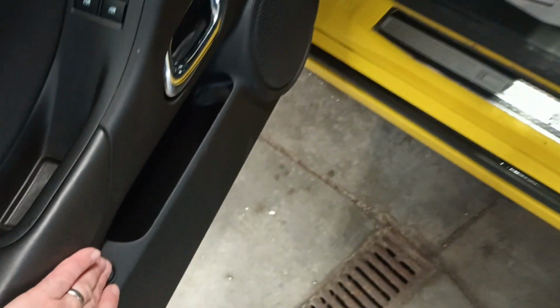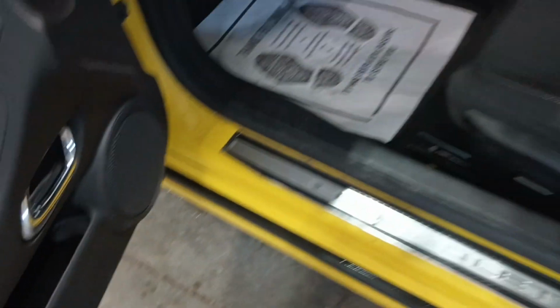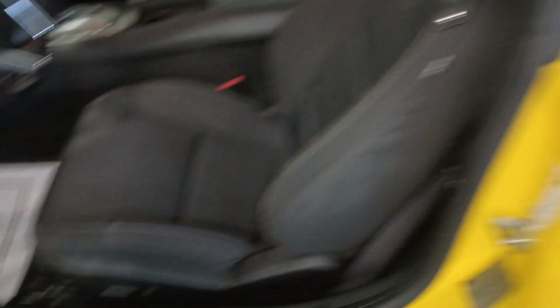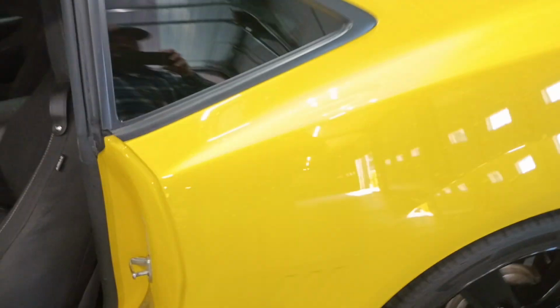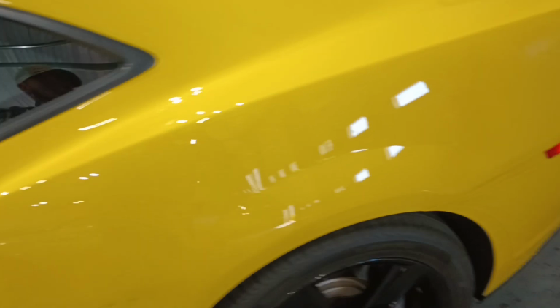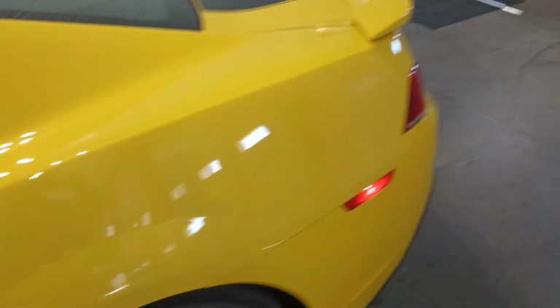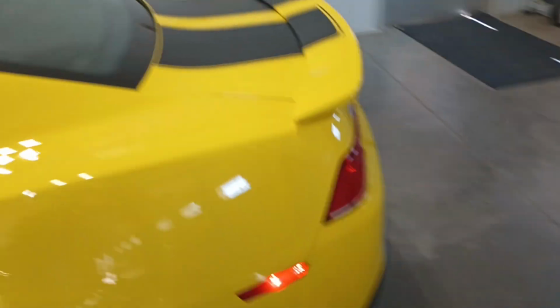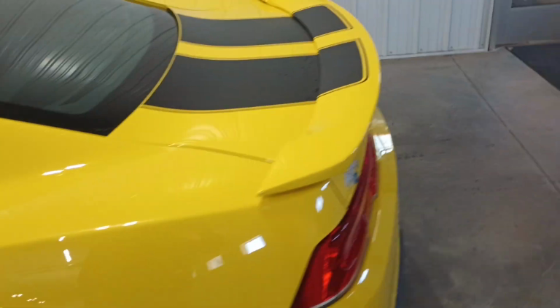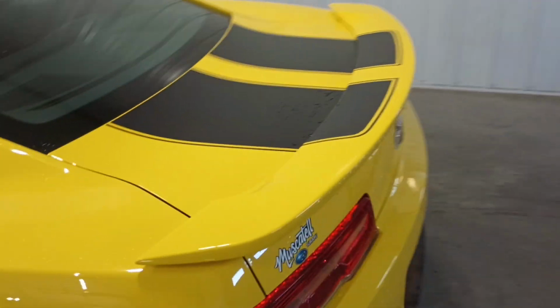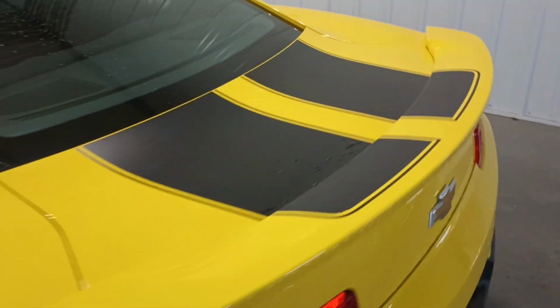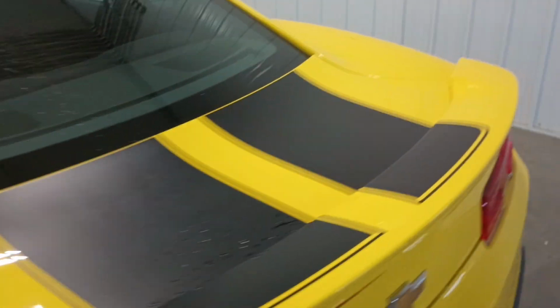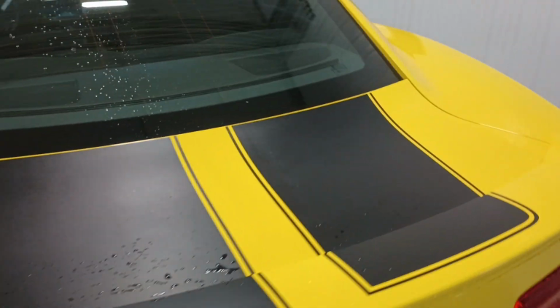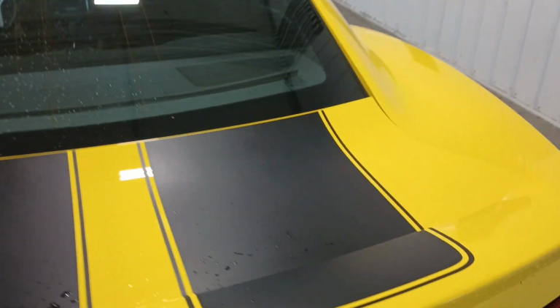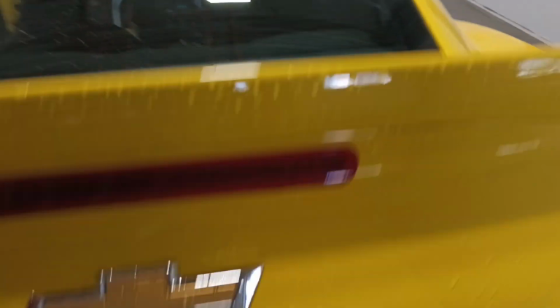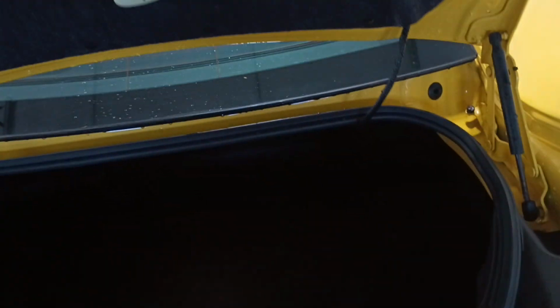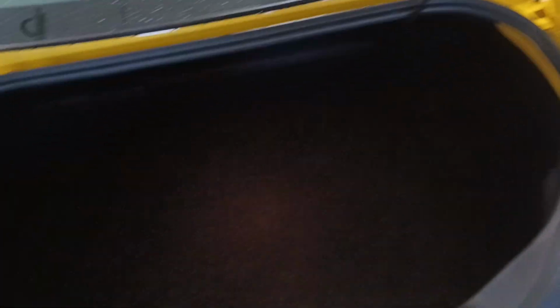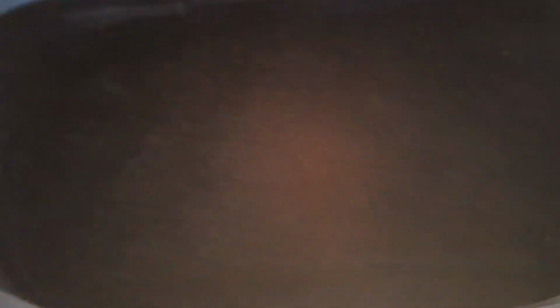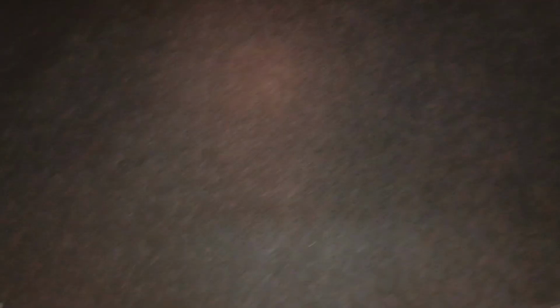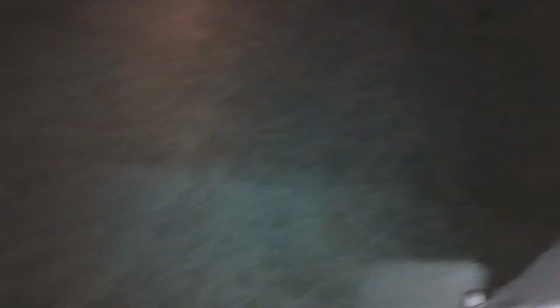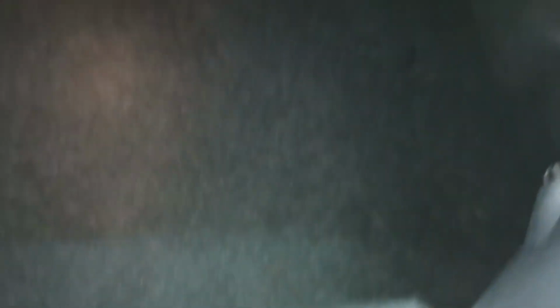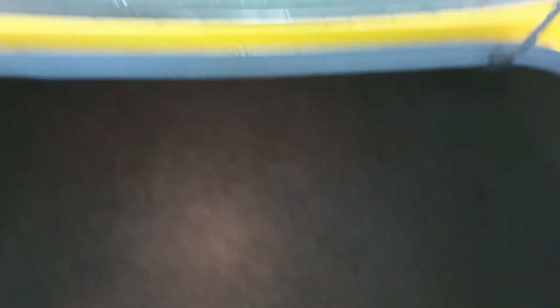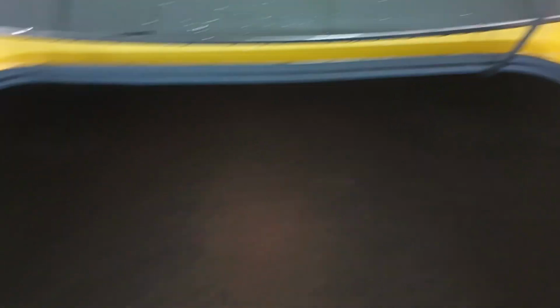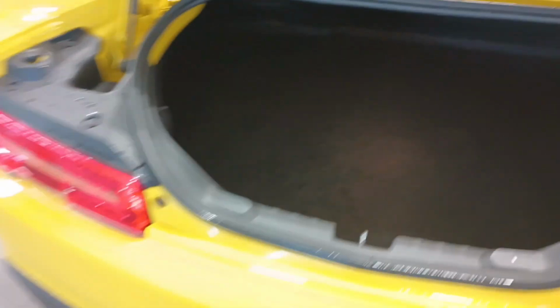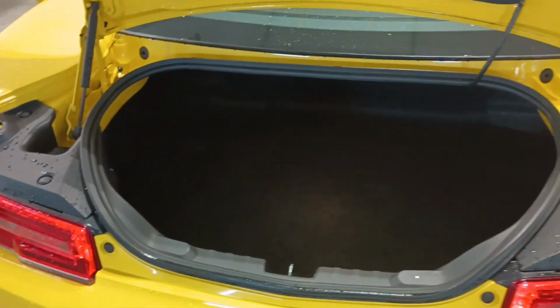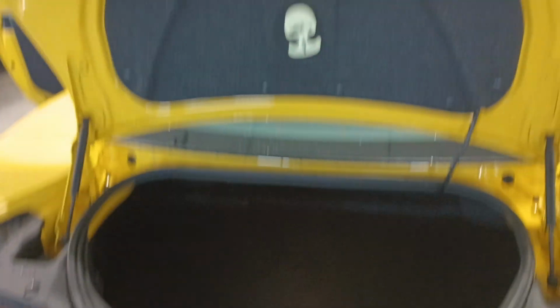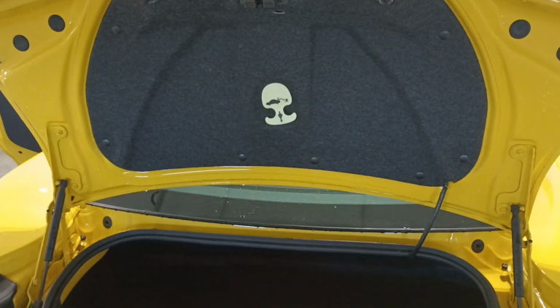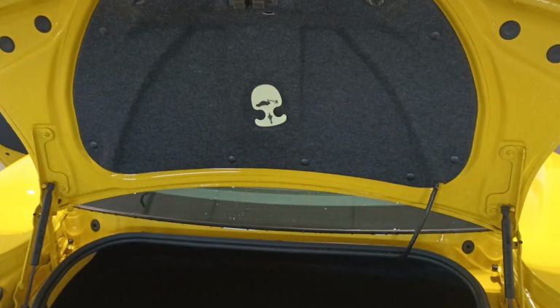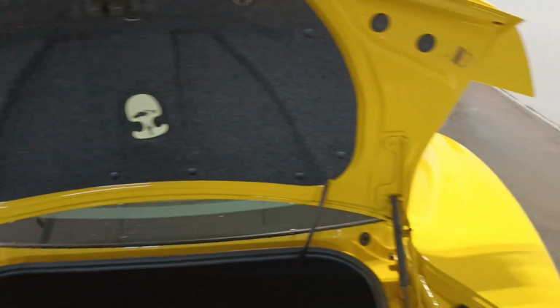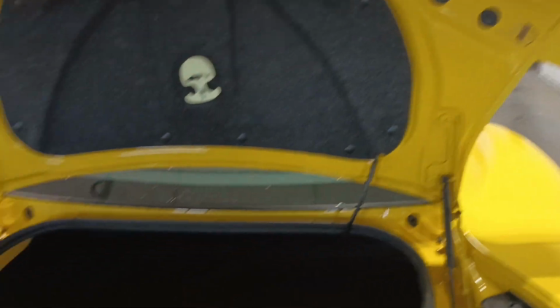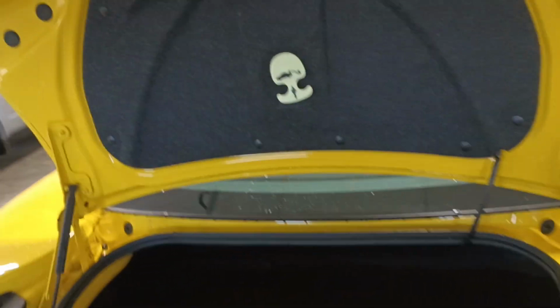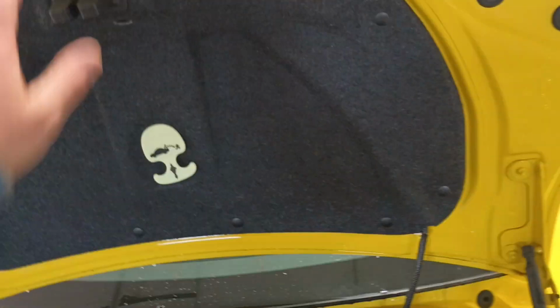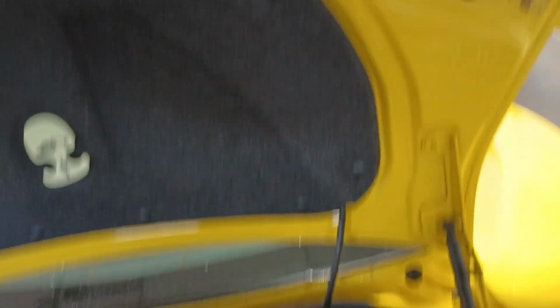Pop the trunk — everything looks like brand new. The carpet's perfect.